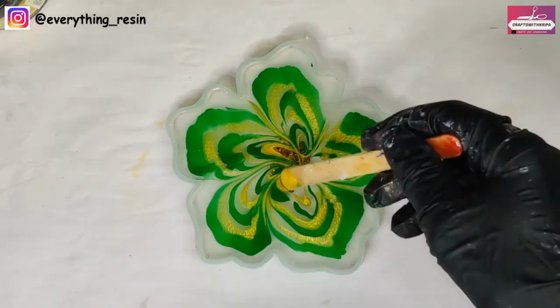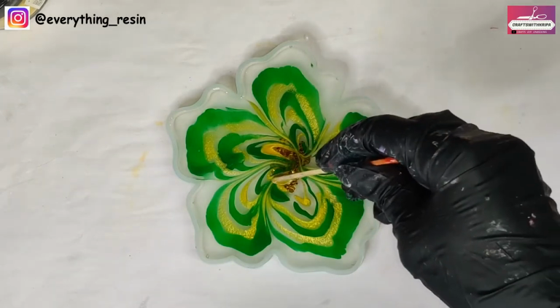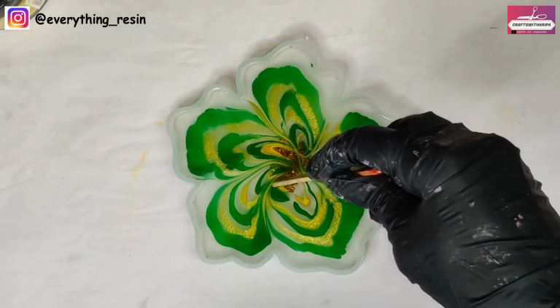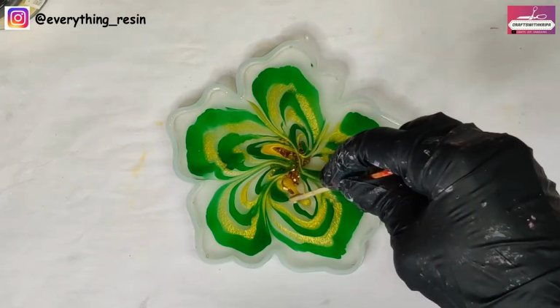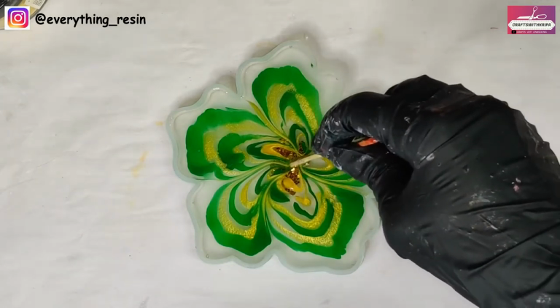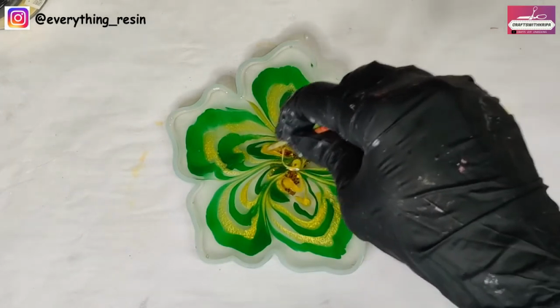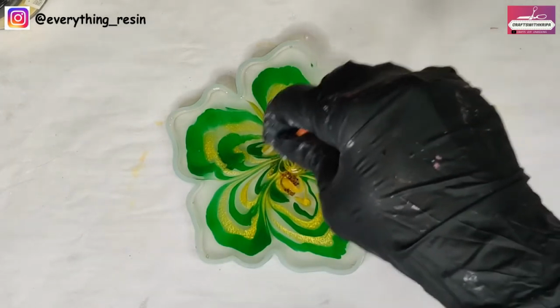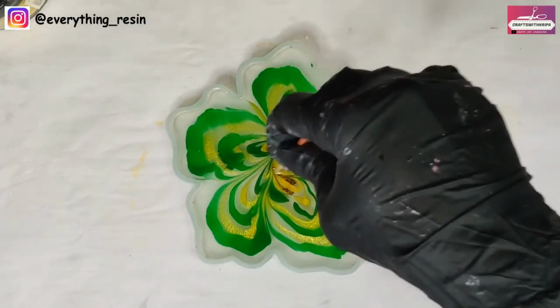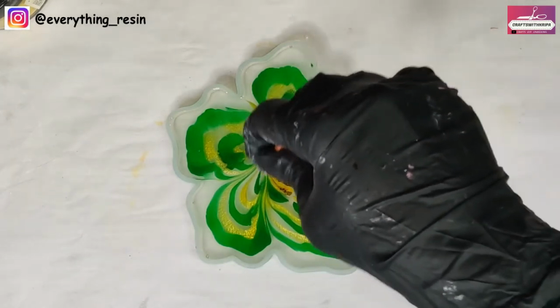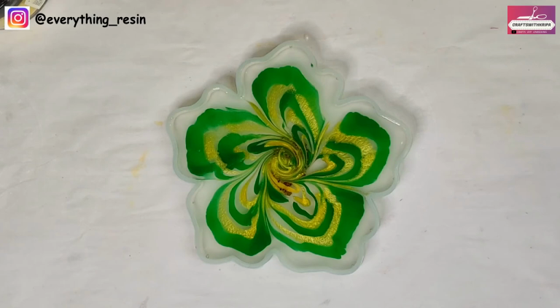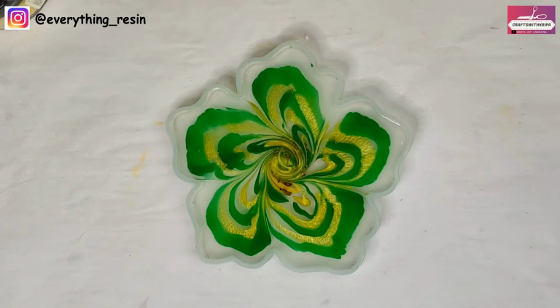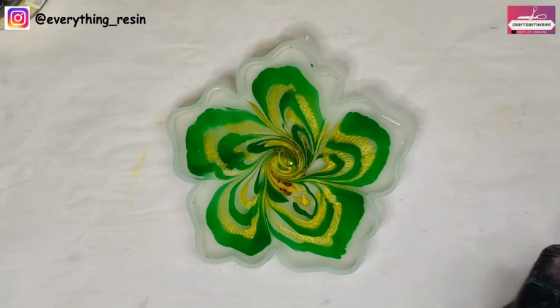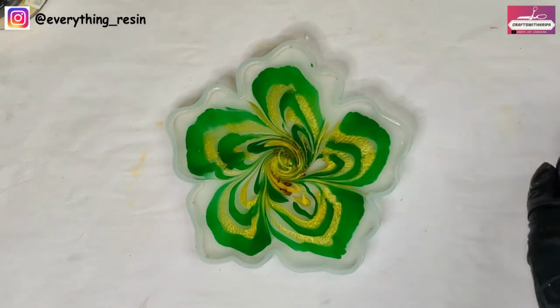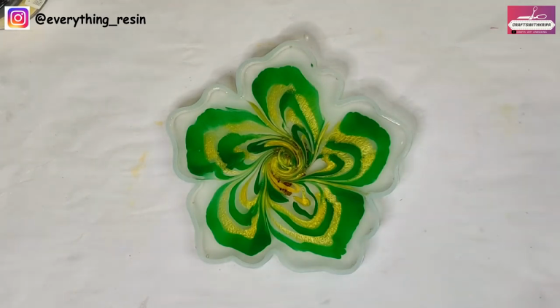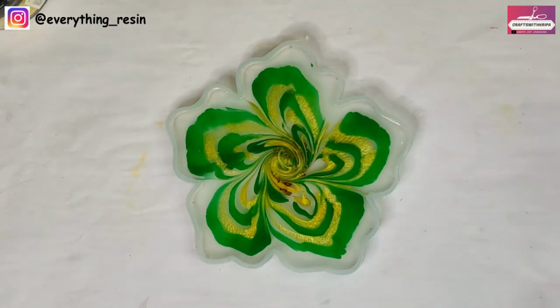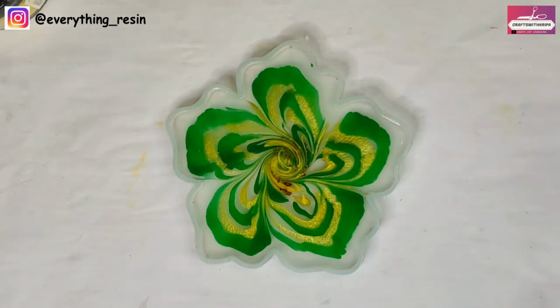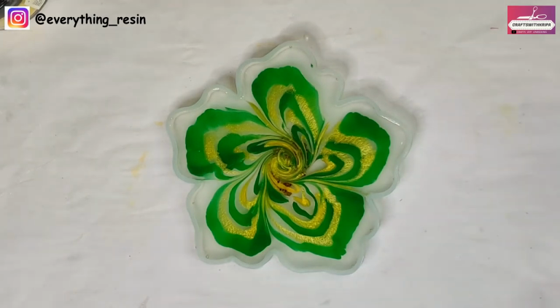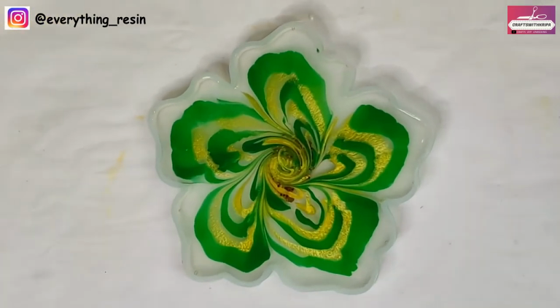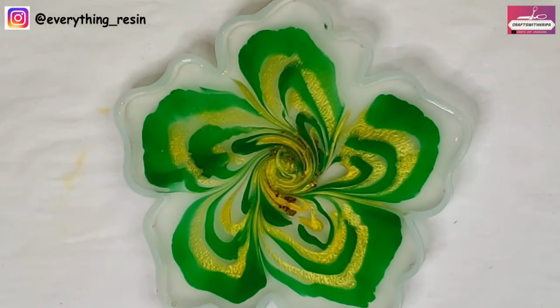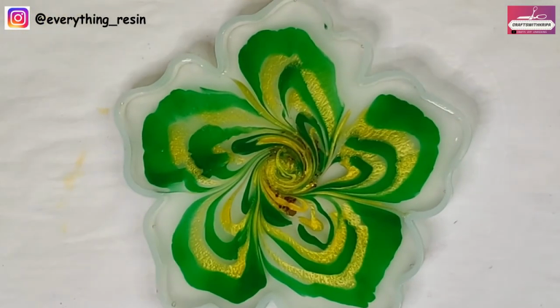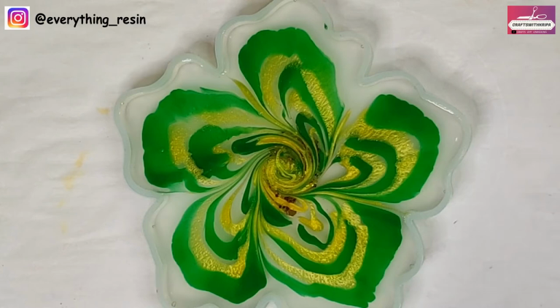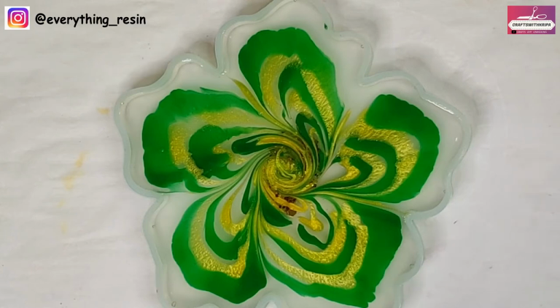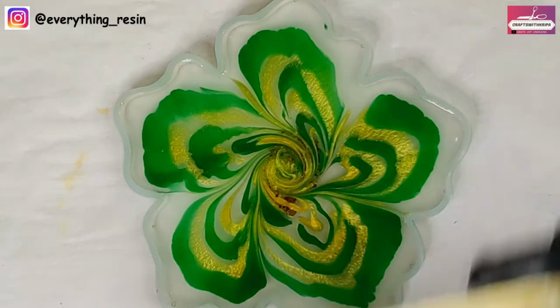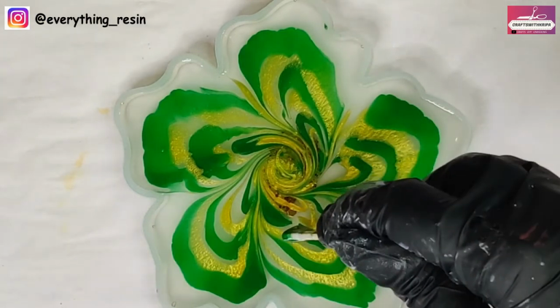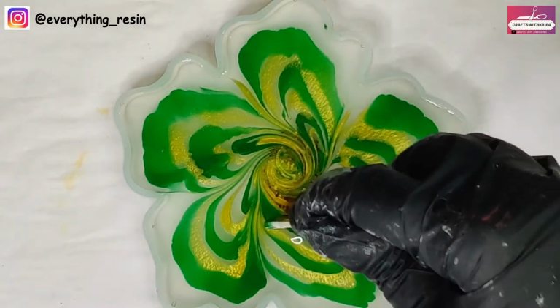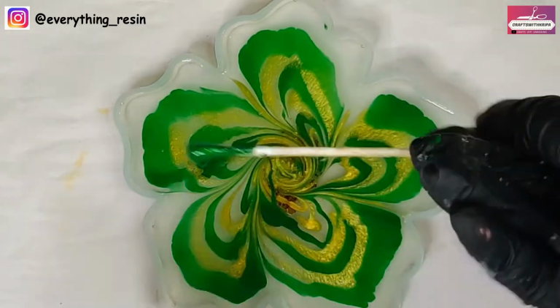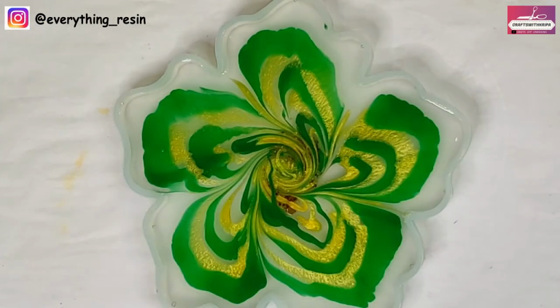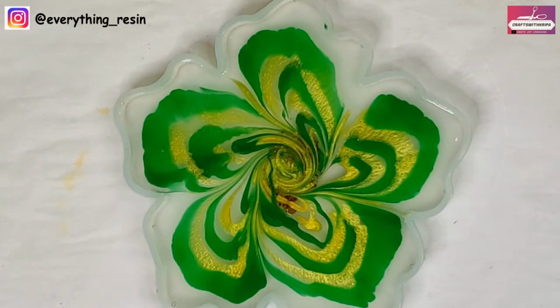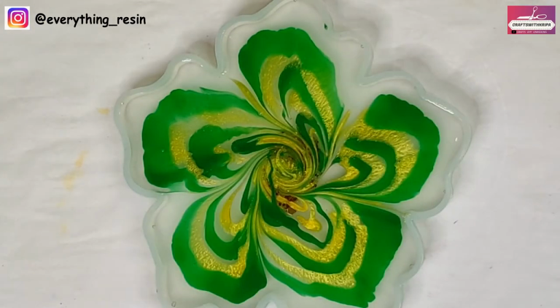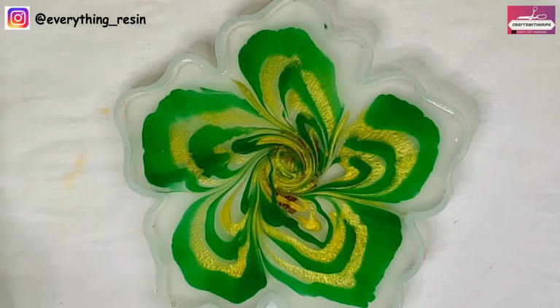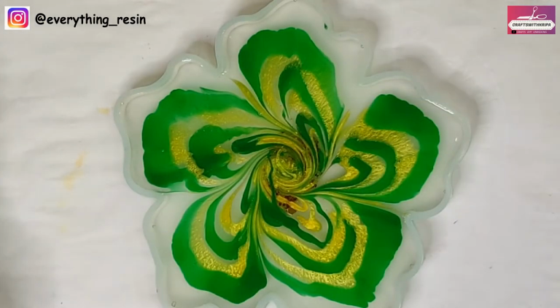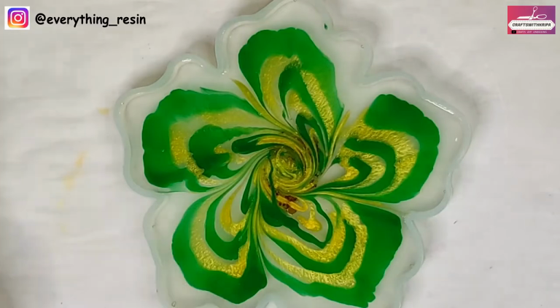But I'm excited to demould this after 24 hours because — look at it — it's been just 15 minutes since I've started to pour and everything has spread really, really nicely. See you after 24 hours.